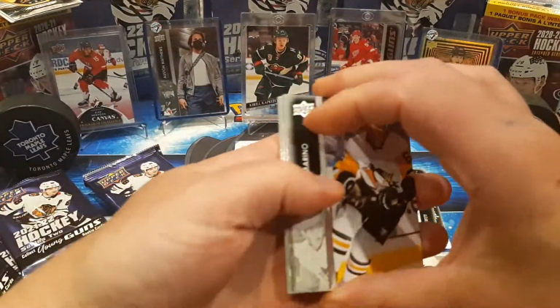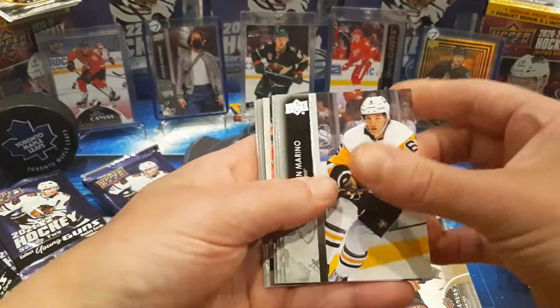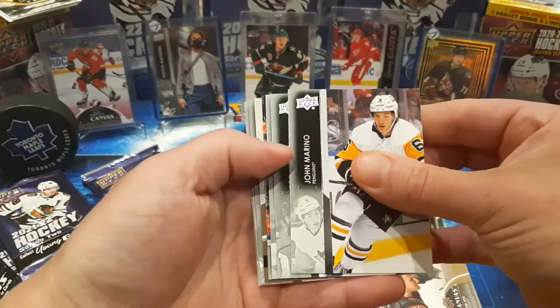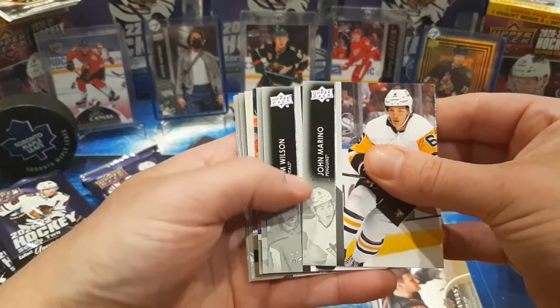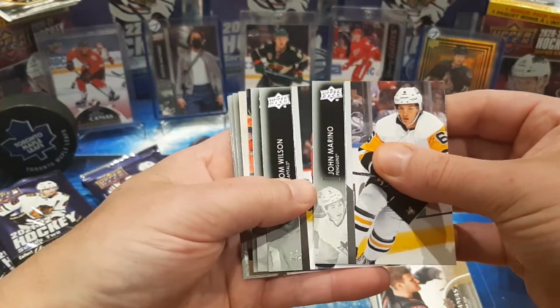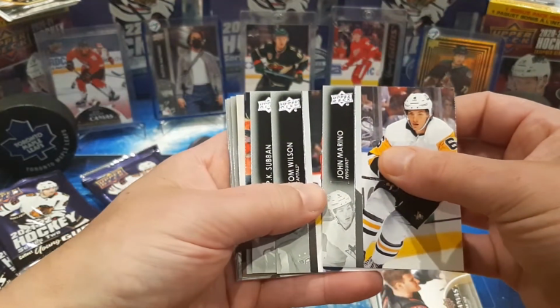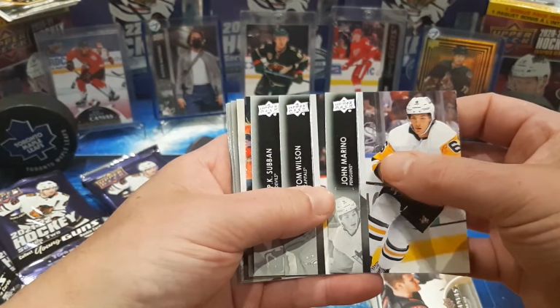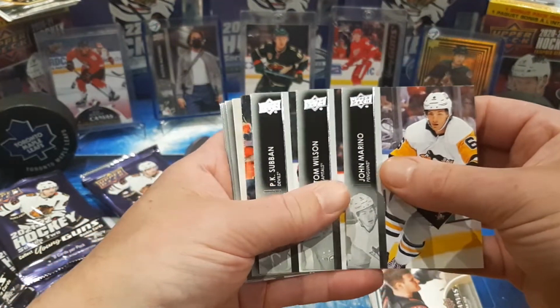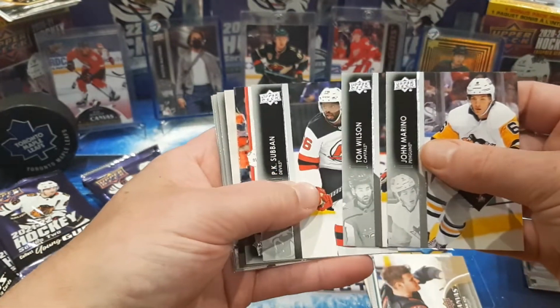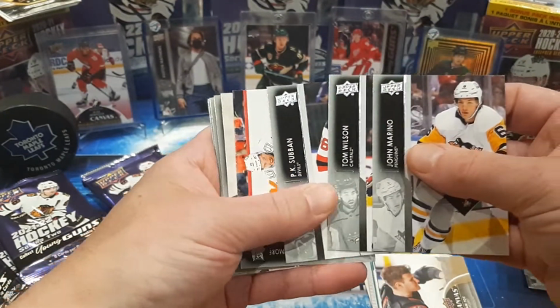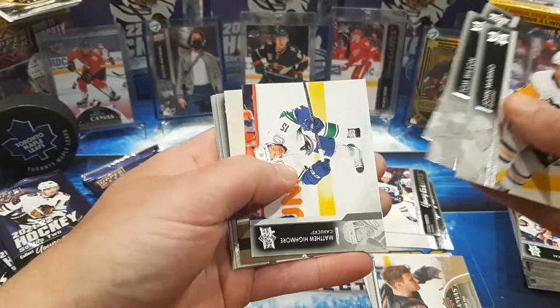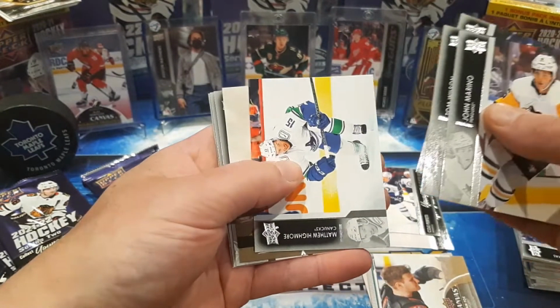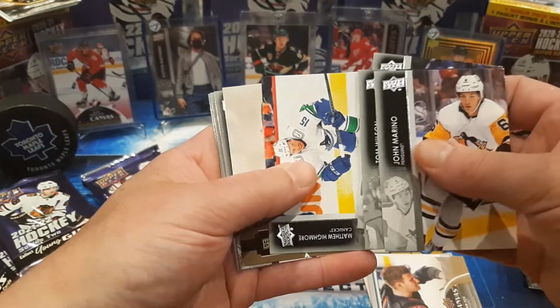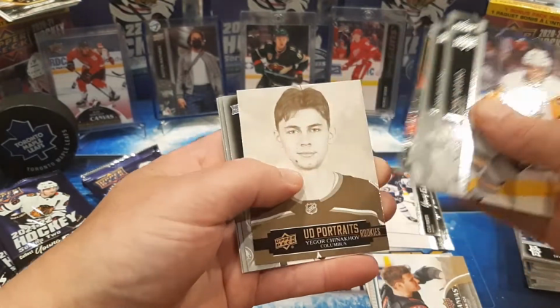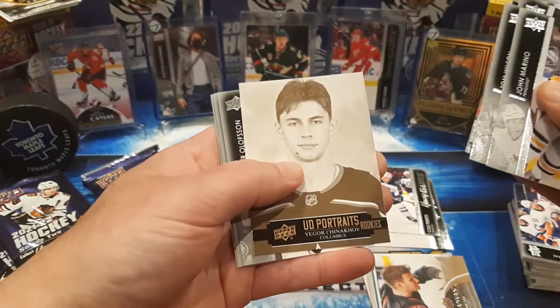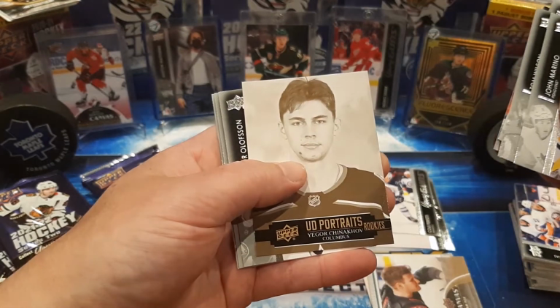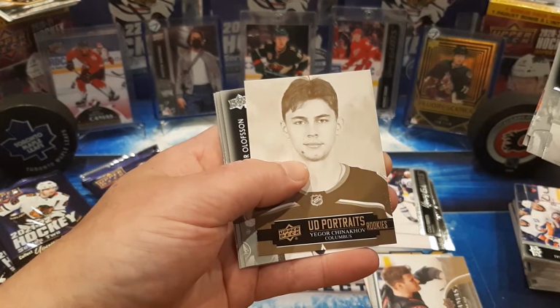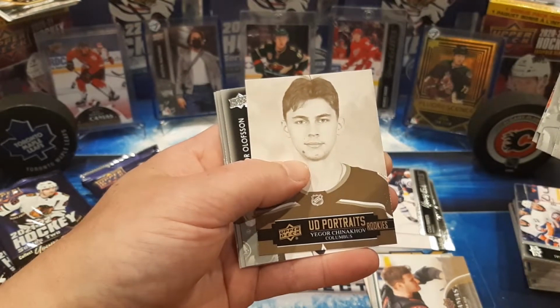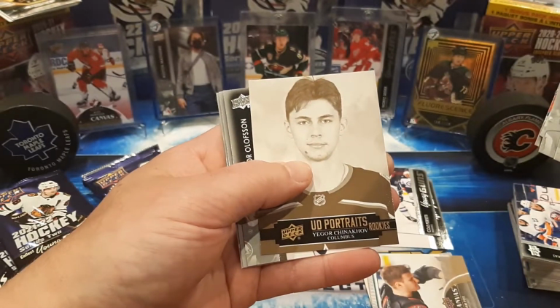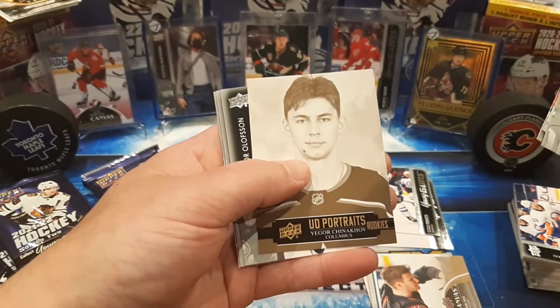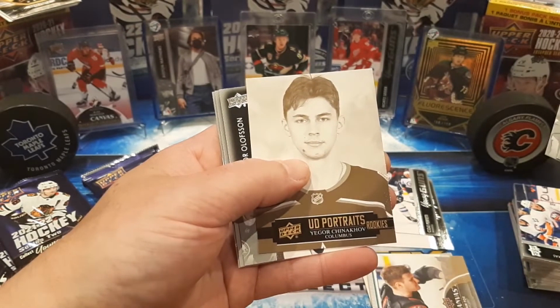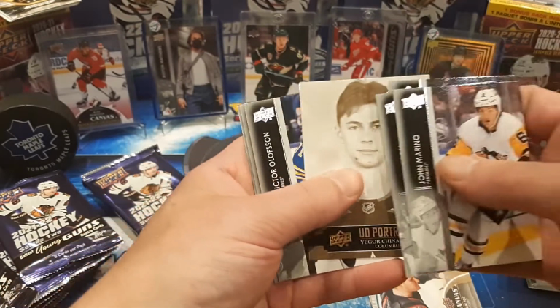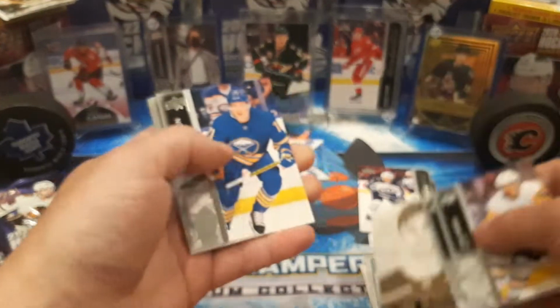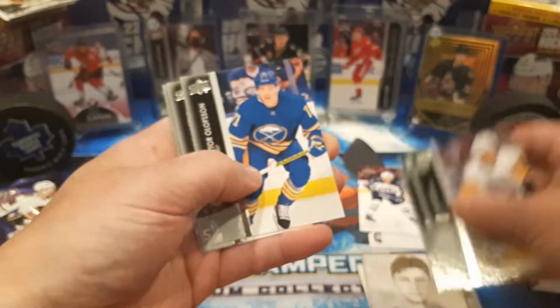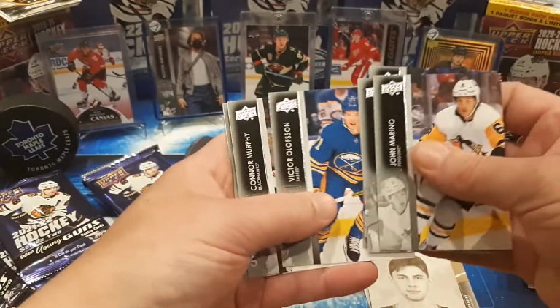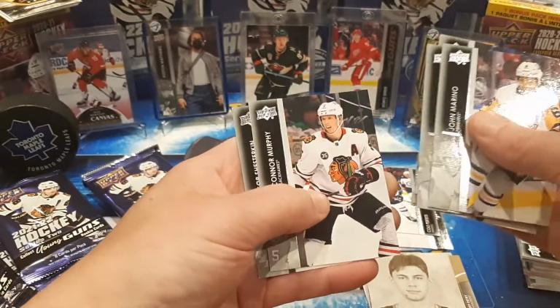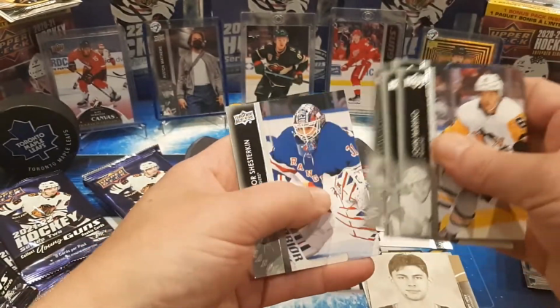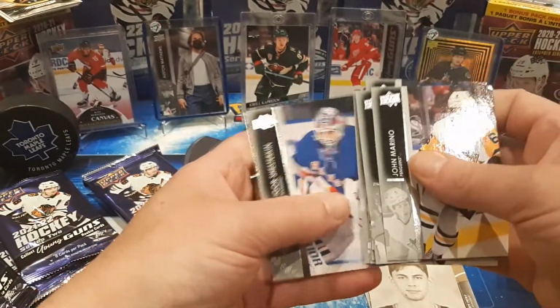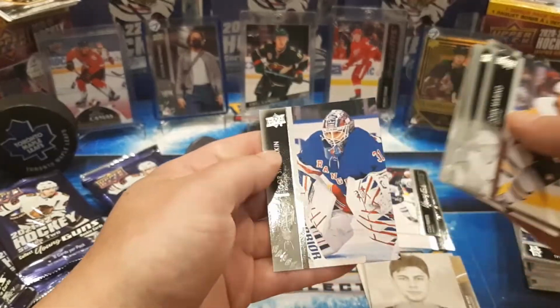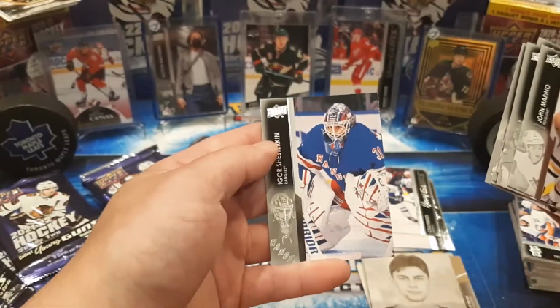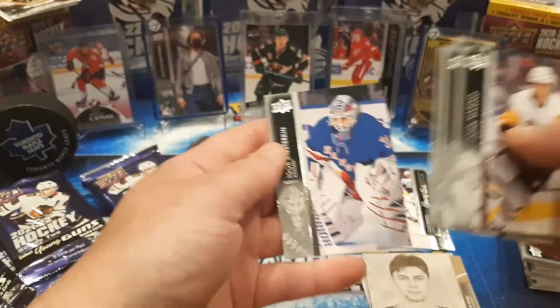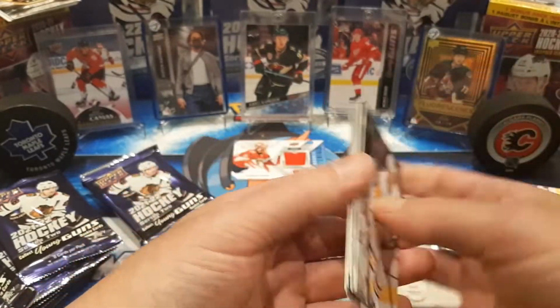Let's keep going with this one. We got a Portraits coming up — P.K. Subban. And we got Yegor Sharangovich, Portraits Rookies. Ollison, Murphy, and Shestrigan.